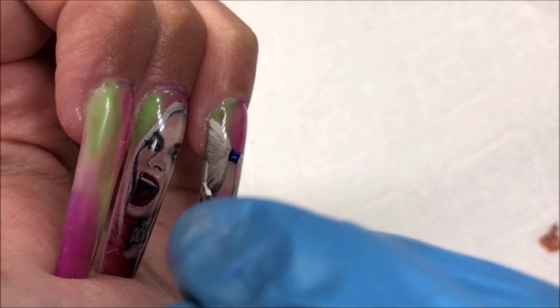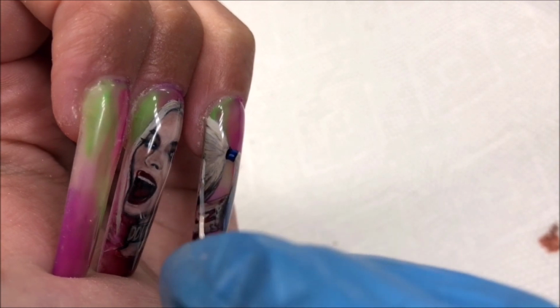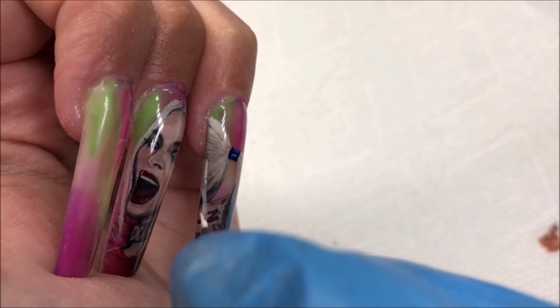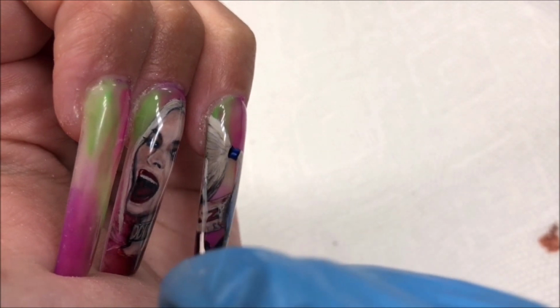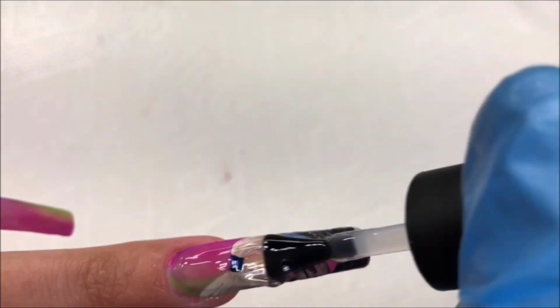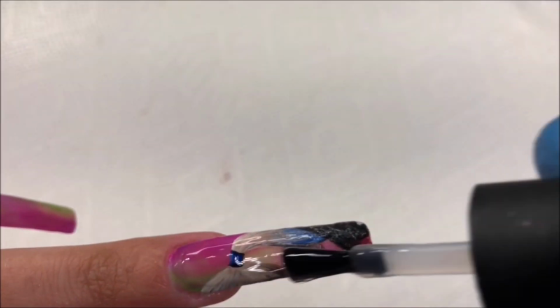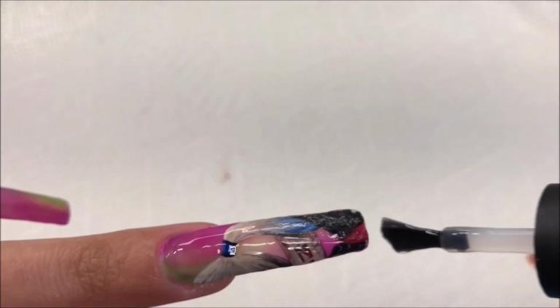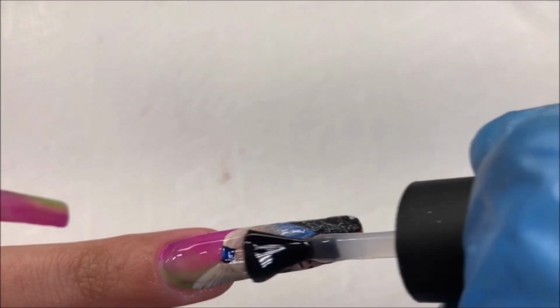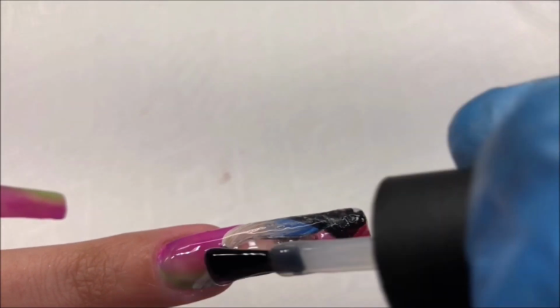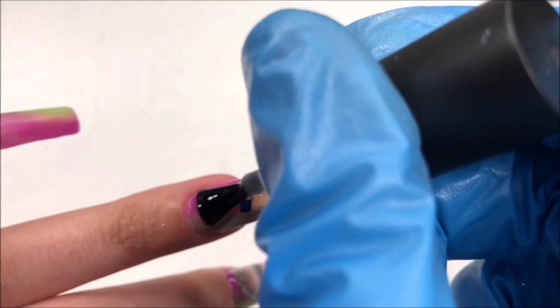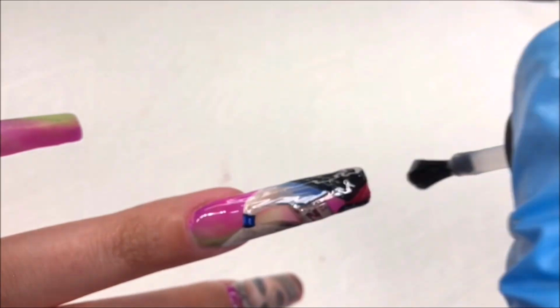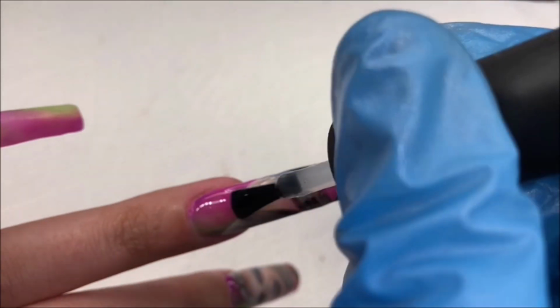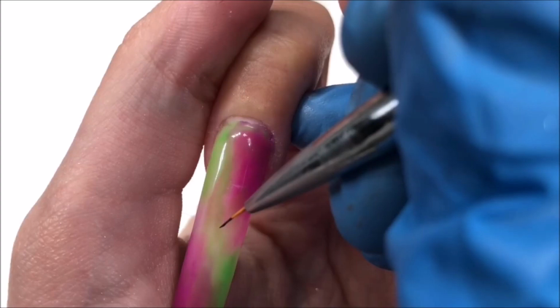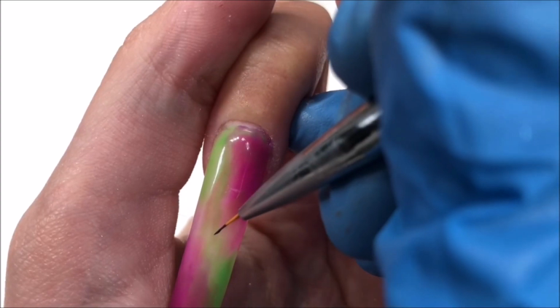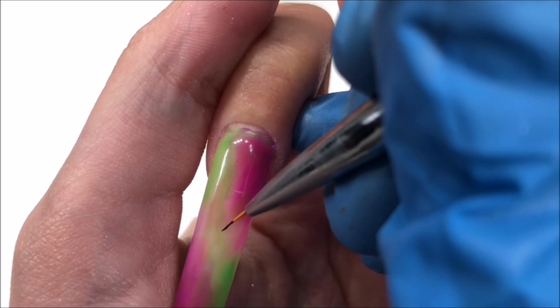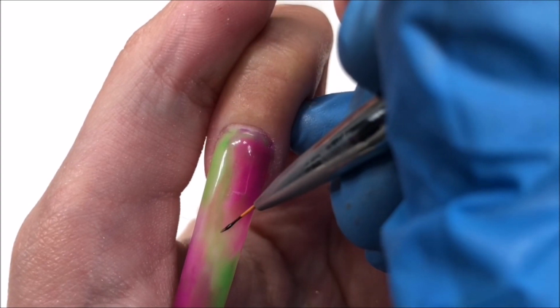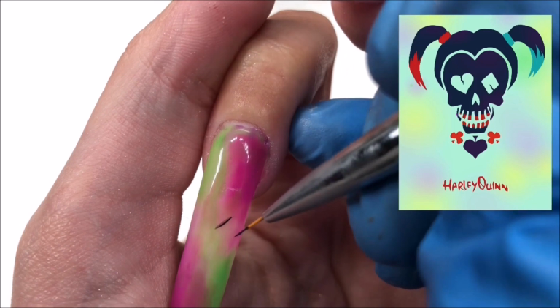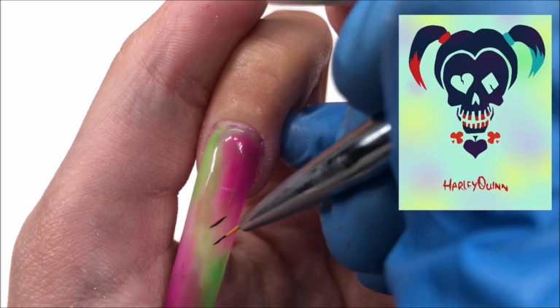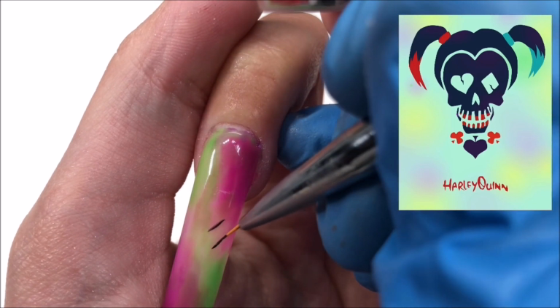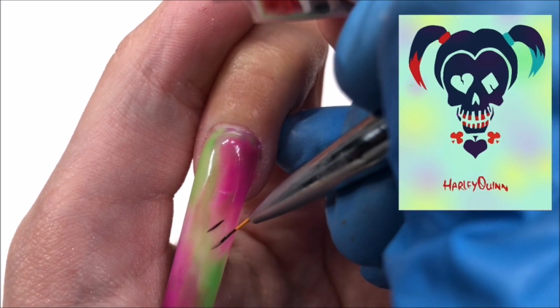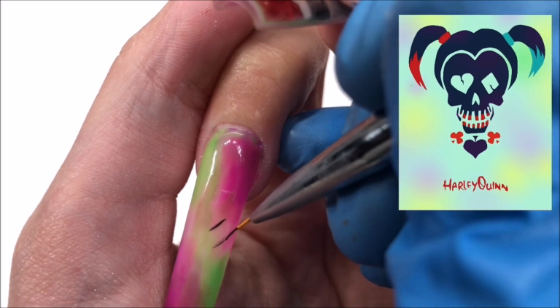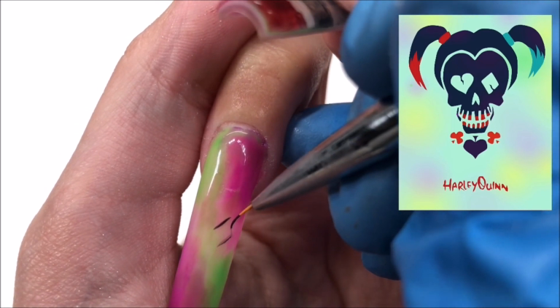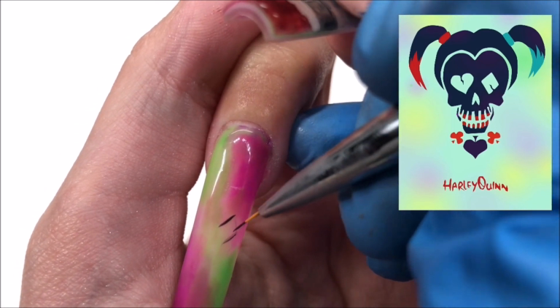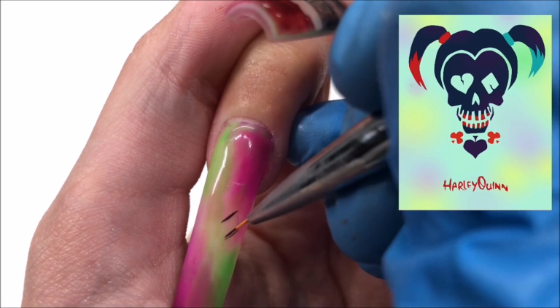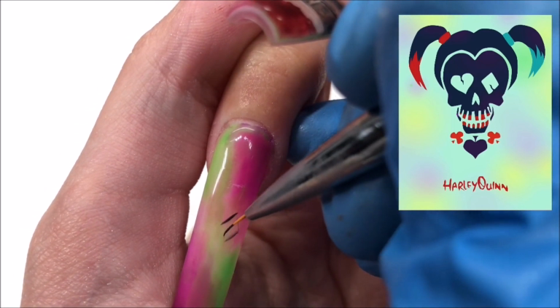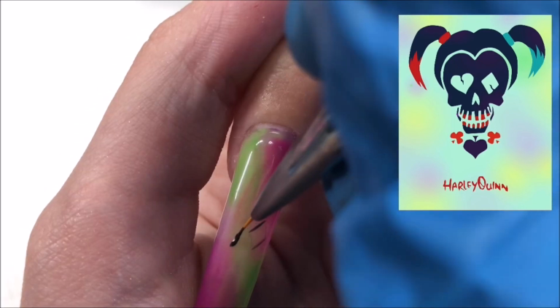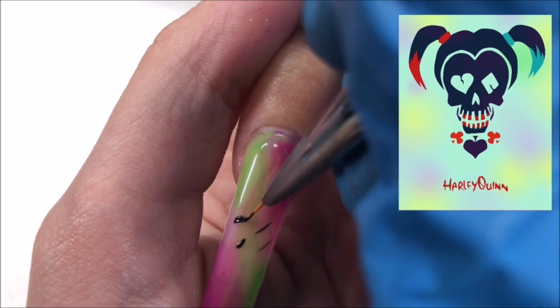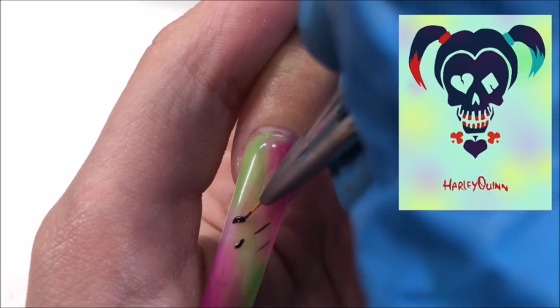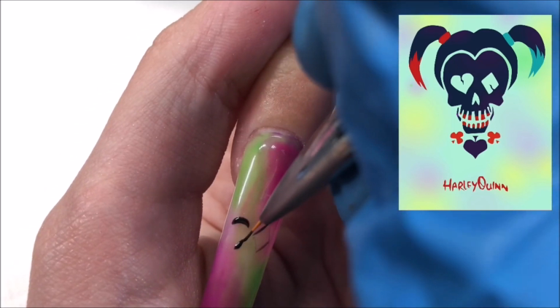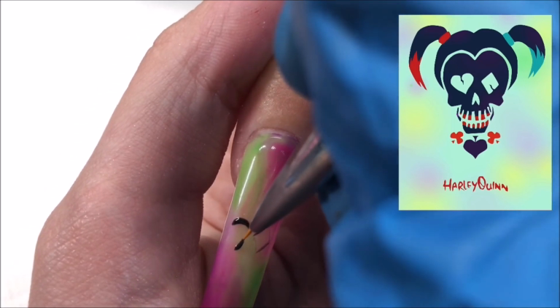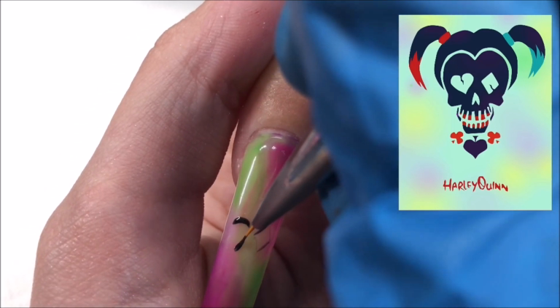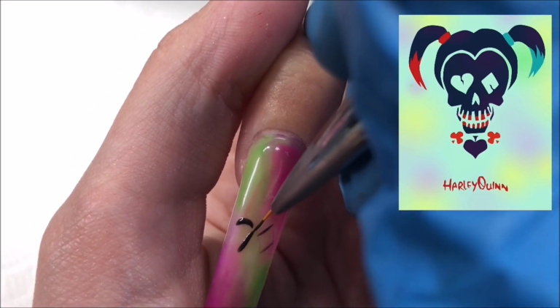Adding a top coat to that now, and onto the rest — I'm going to be doing this Harley skull design from the movie posters. This one was super simple and easy.